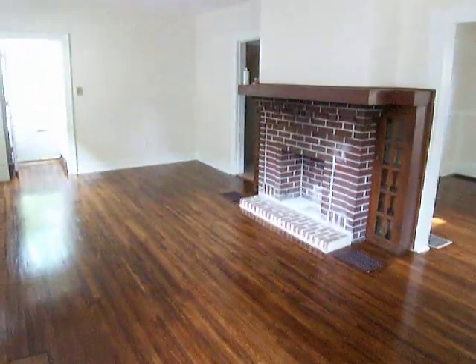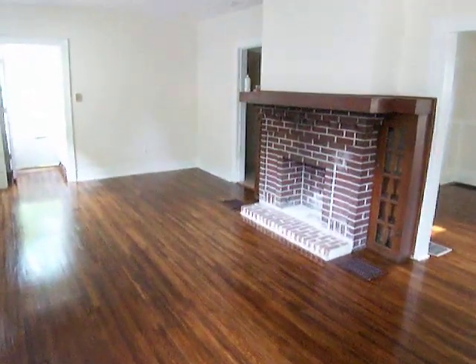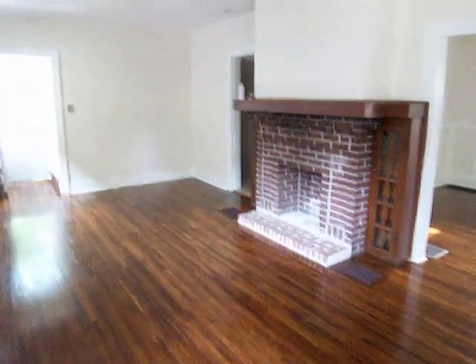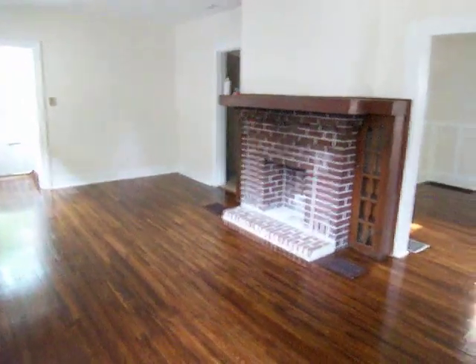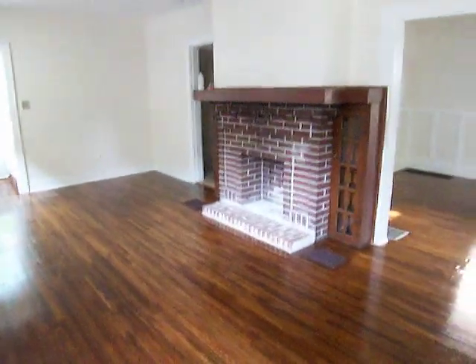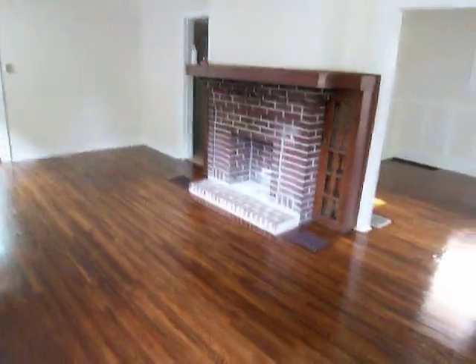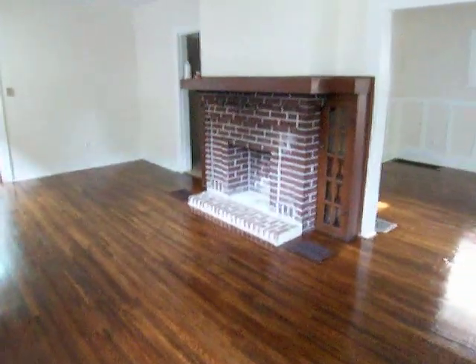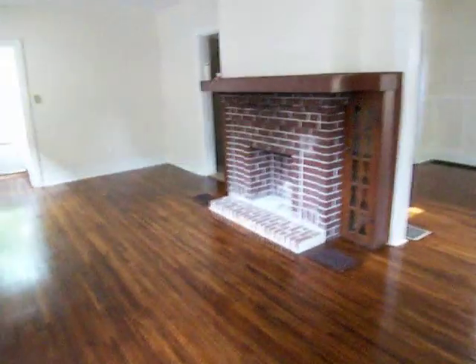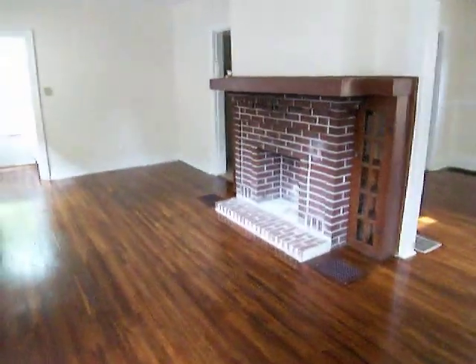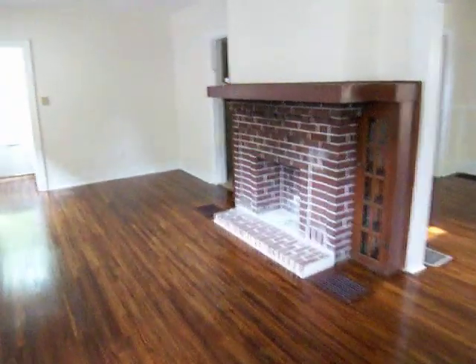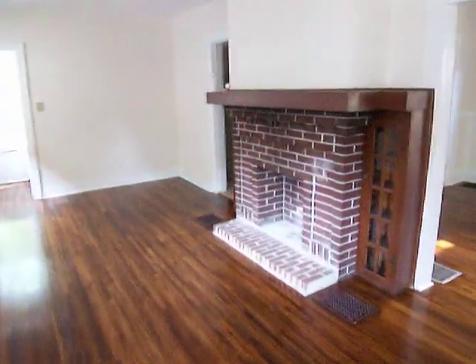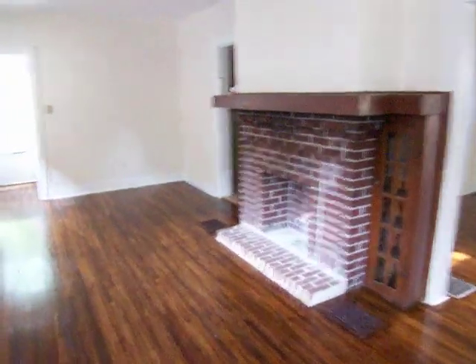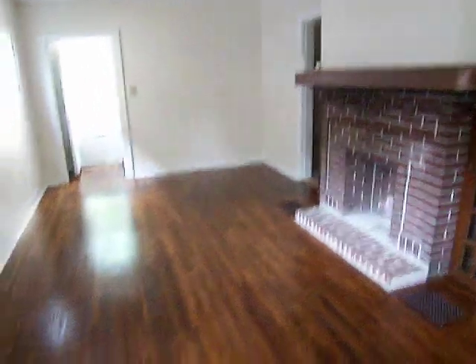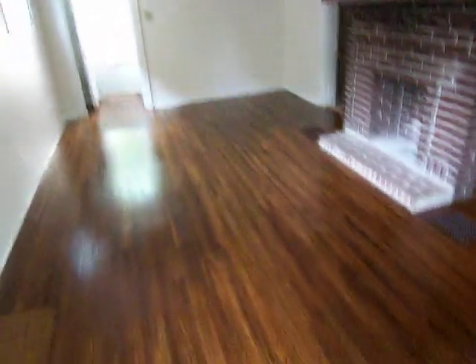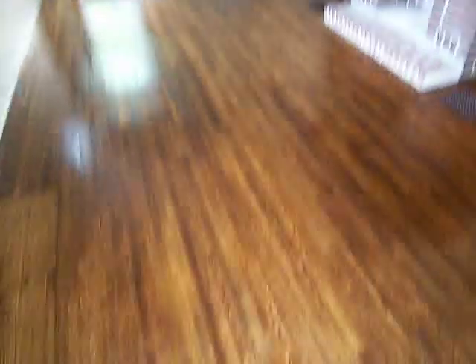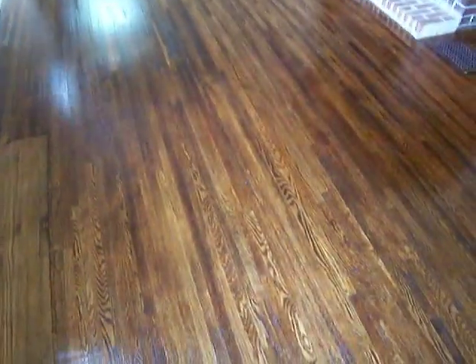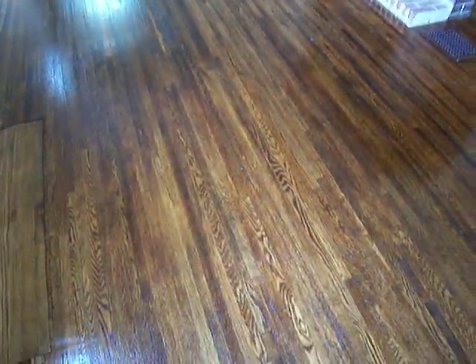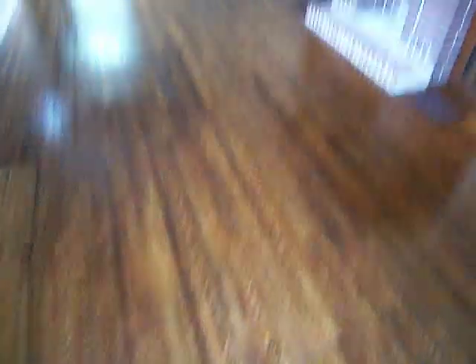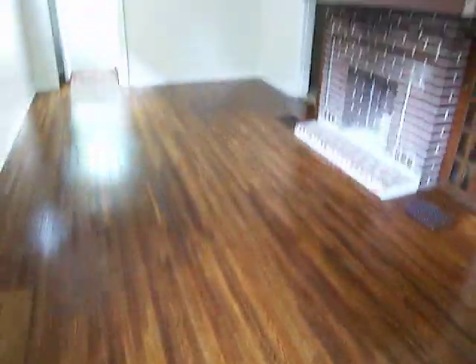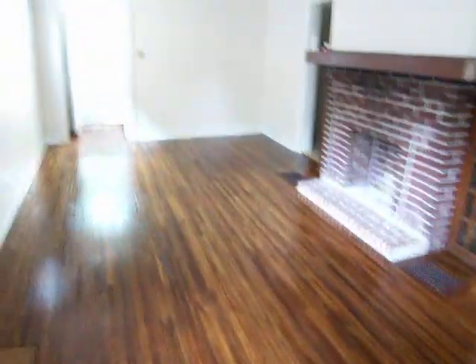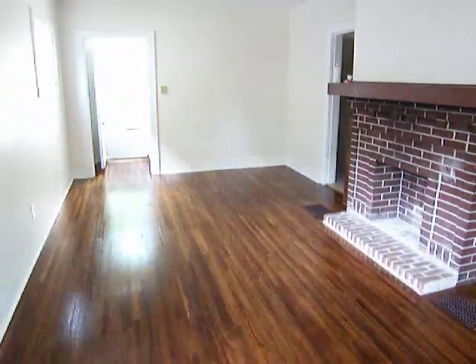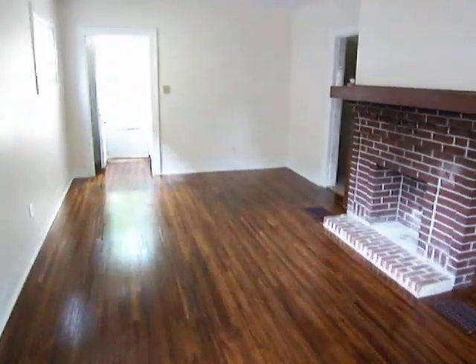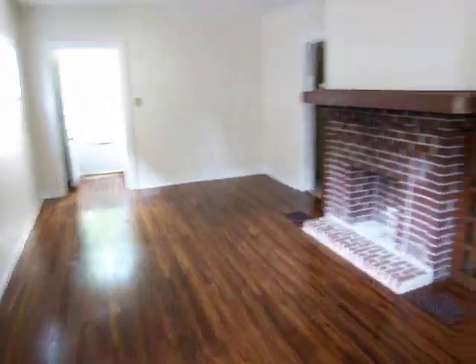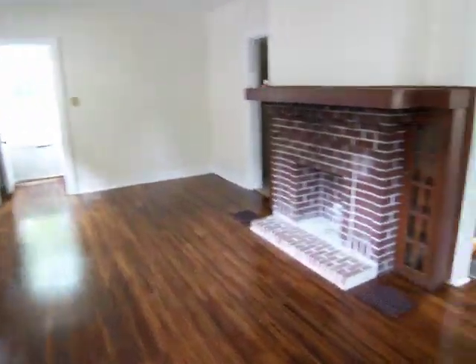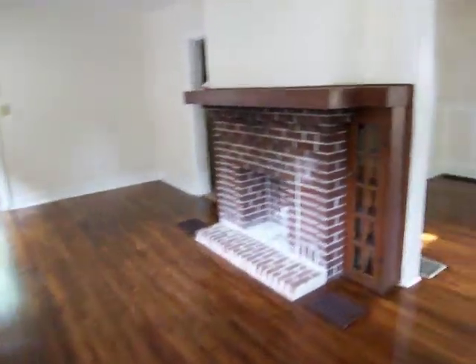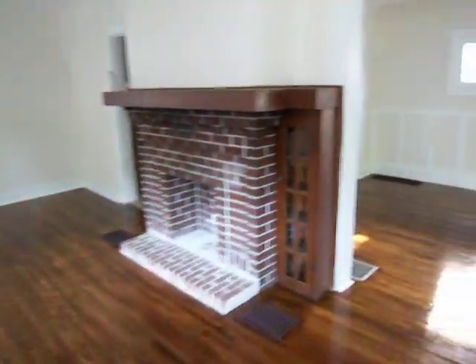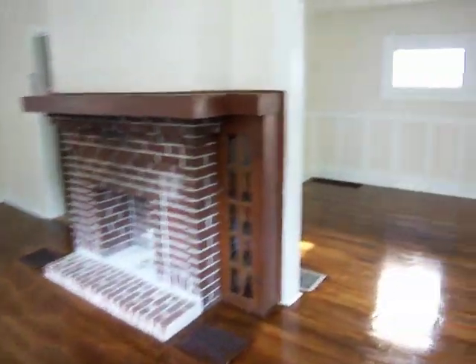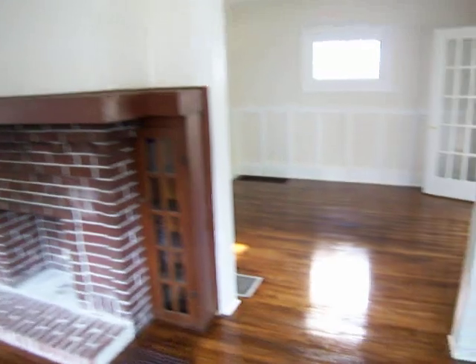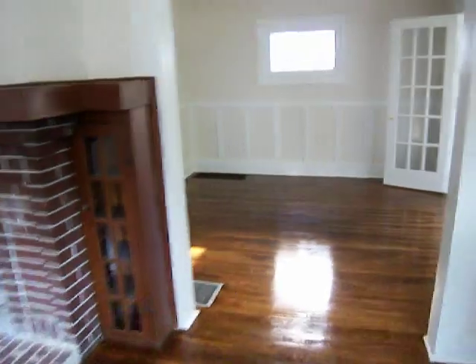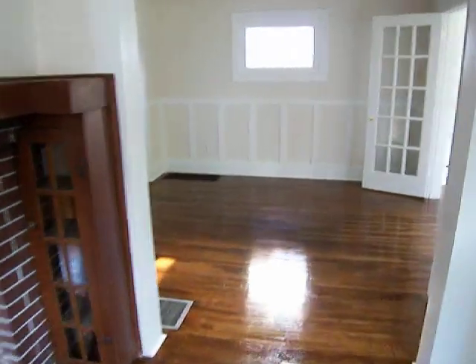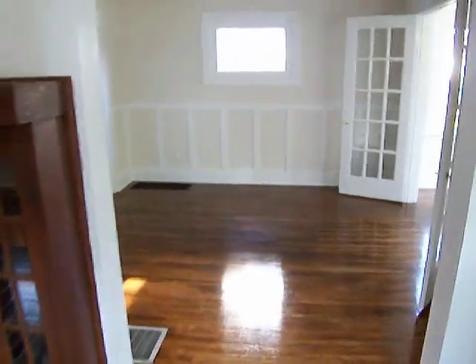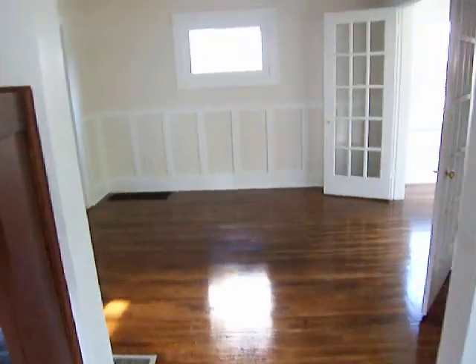Here we are in the living room — it doesn't have a fireplace, but these really nice hardwood floors just got refinished. Let's take a look here in the dining room.